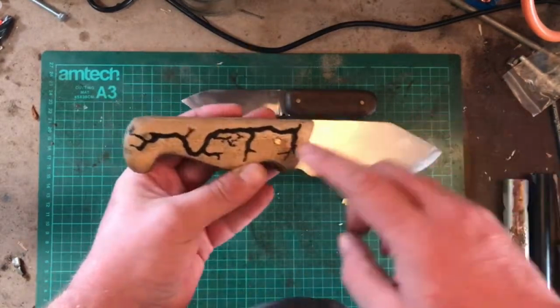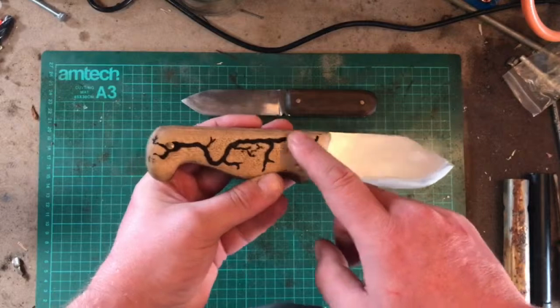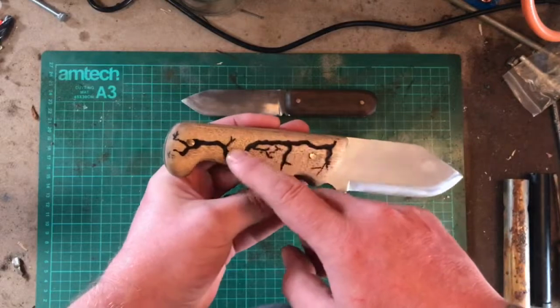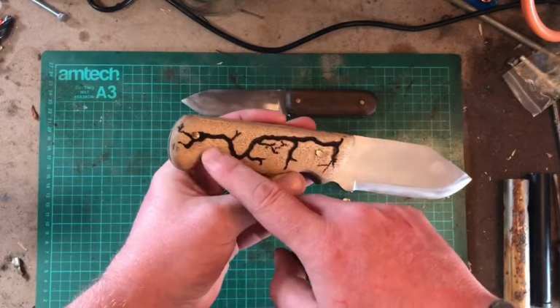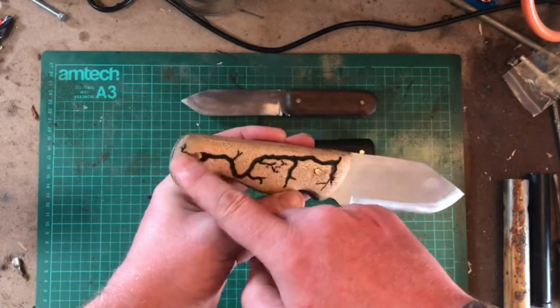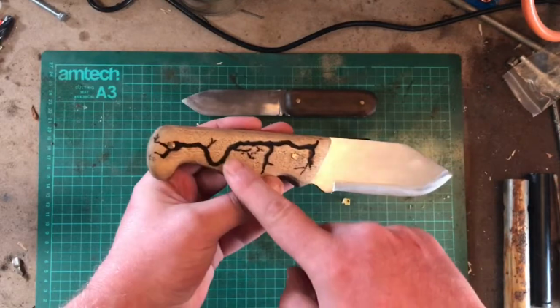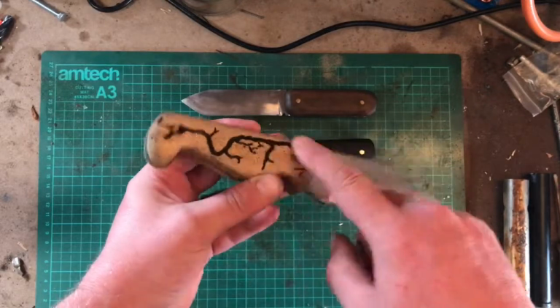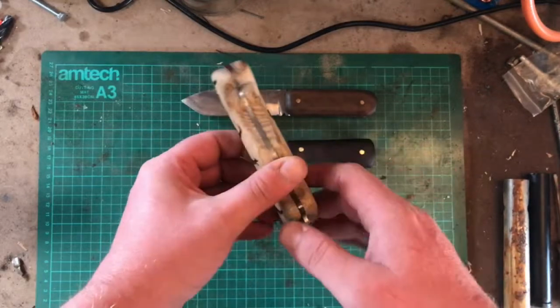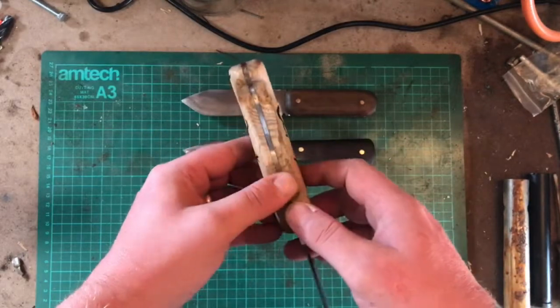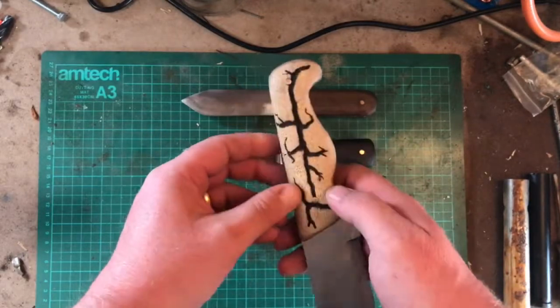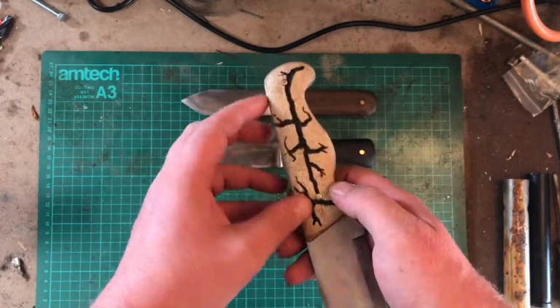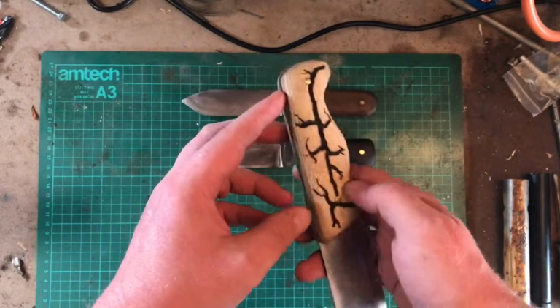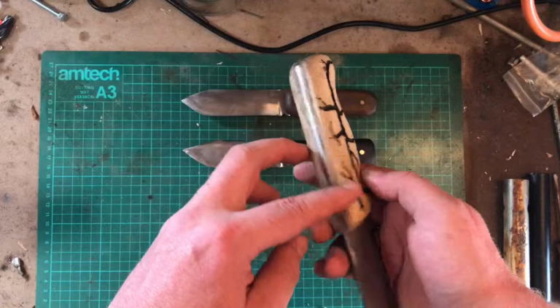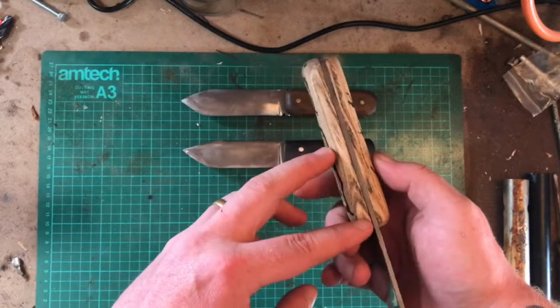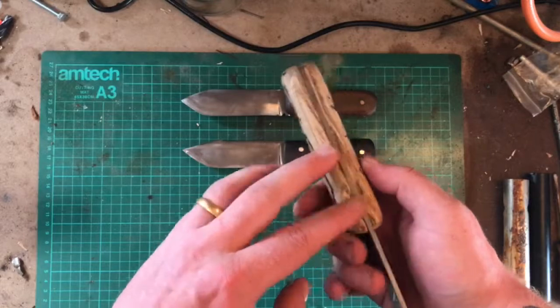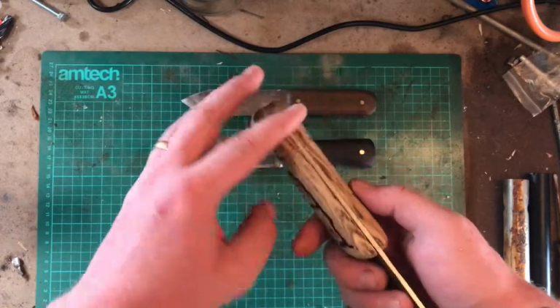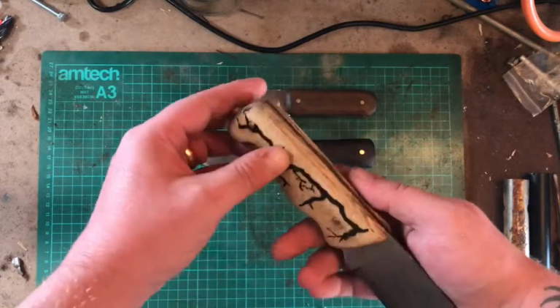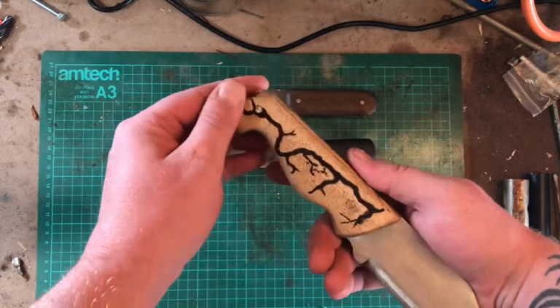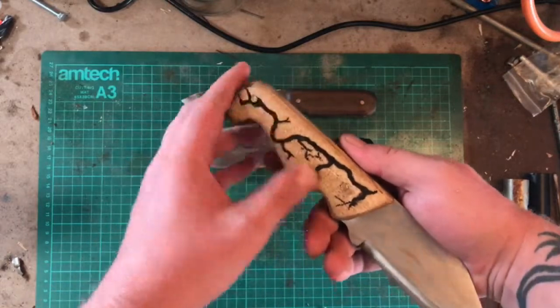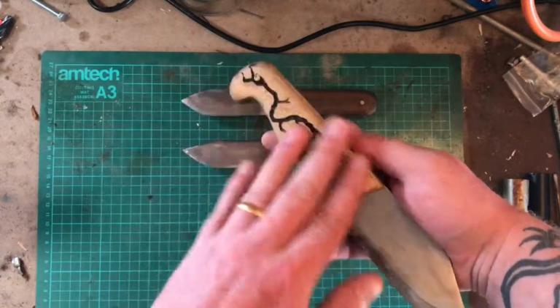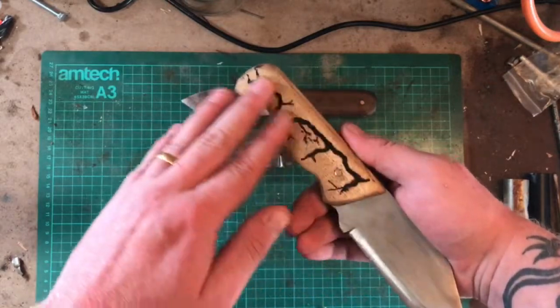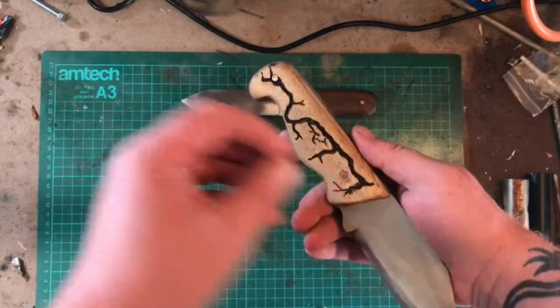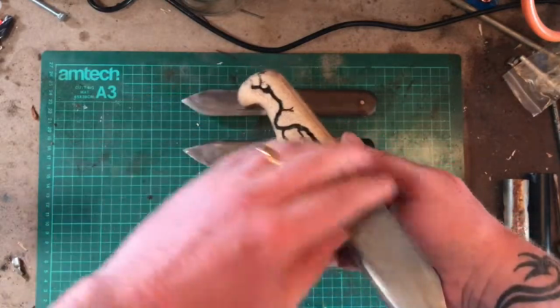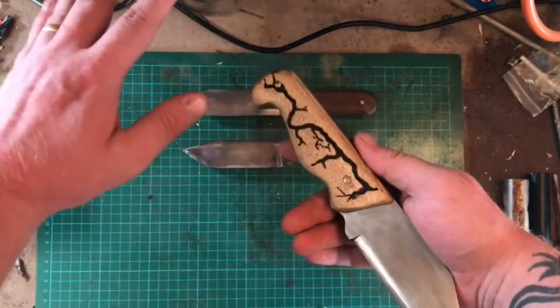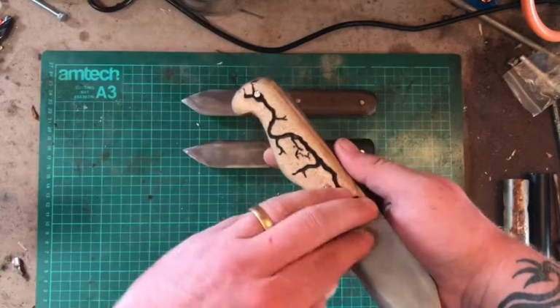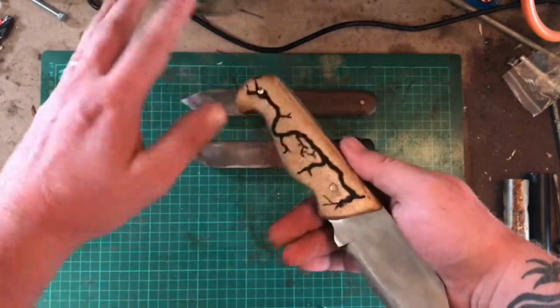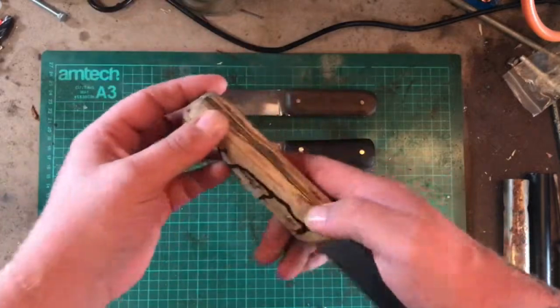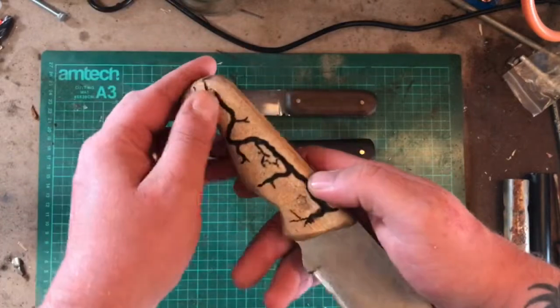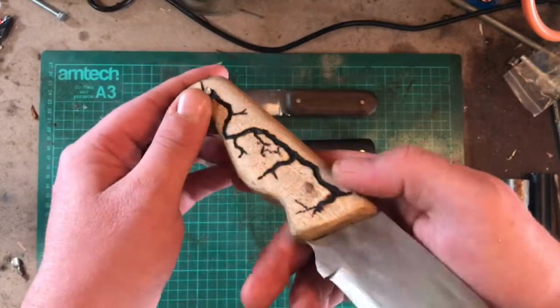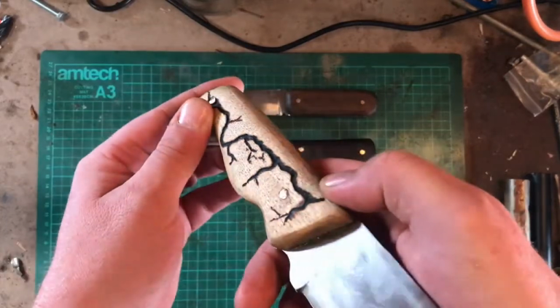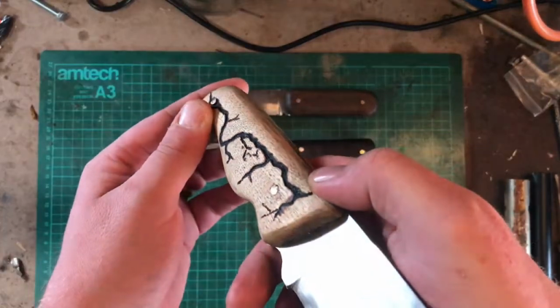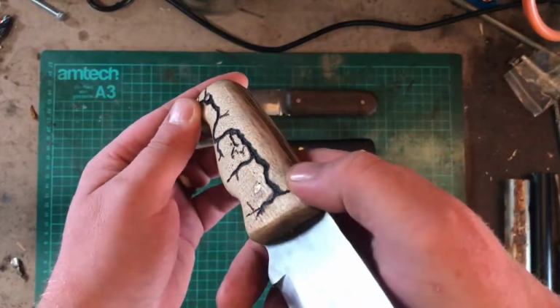Let me make sure I'm saying it right — Lichtenberg burn into the handle, which is basically 10,000 volts of electricity just blasting down the surface. It burns in quite deep.